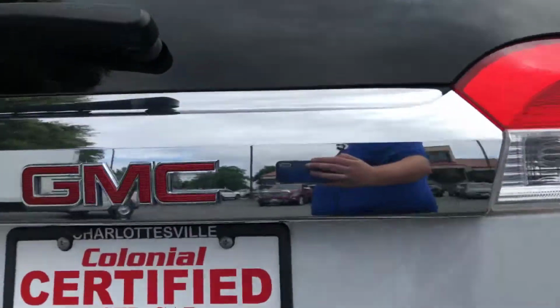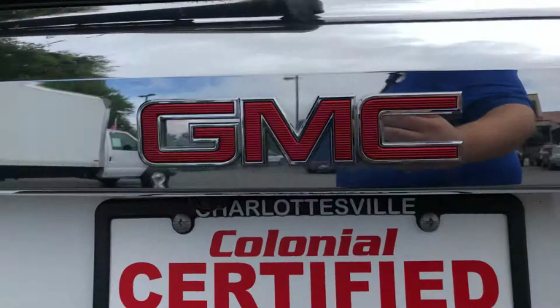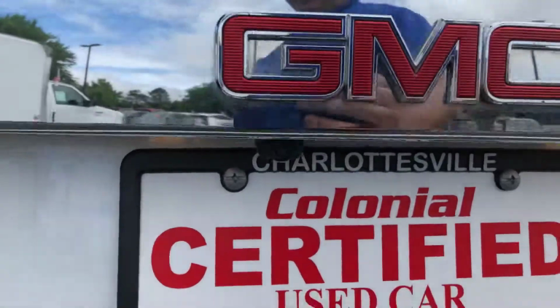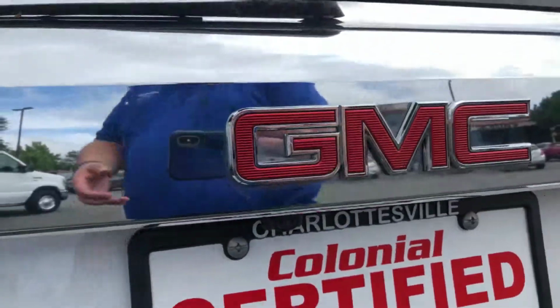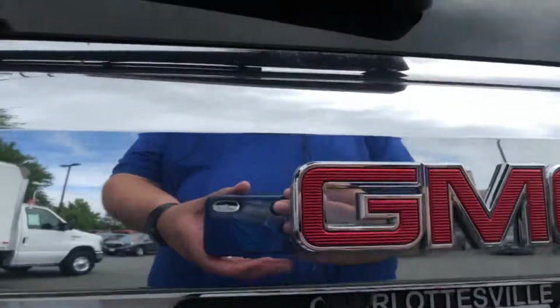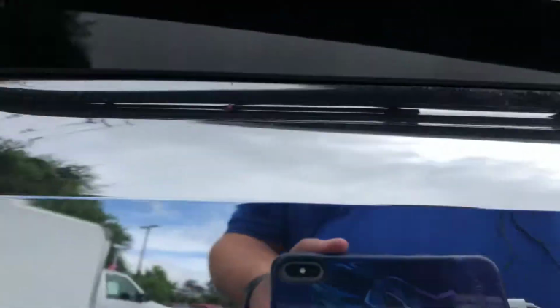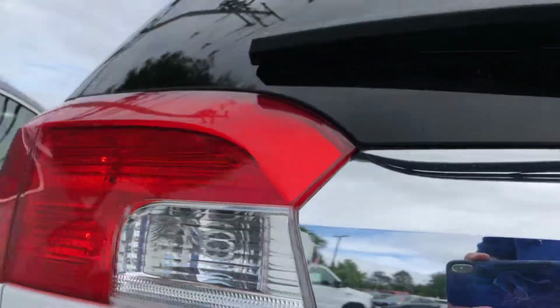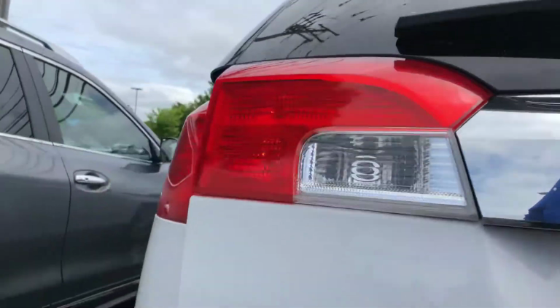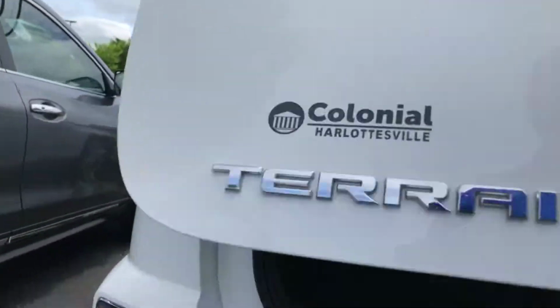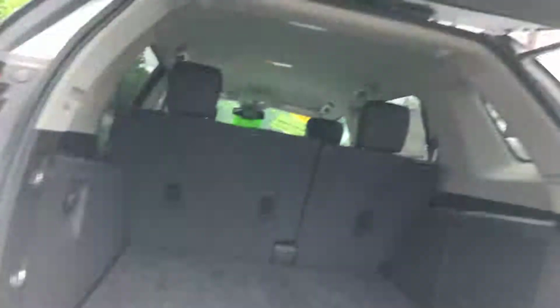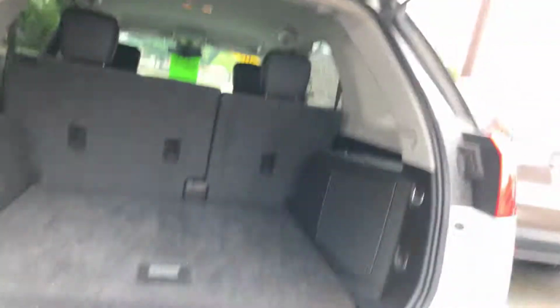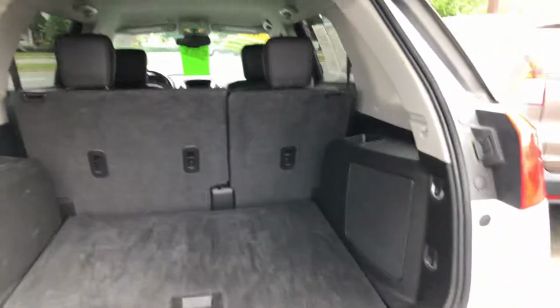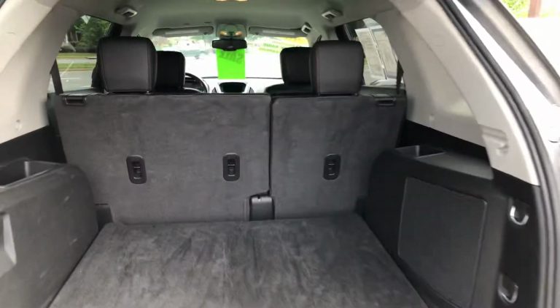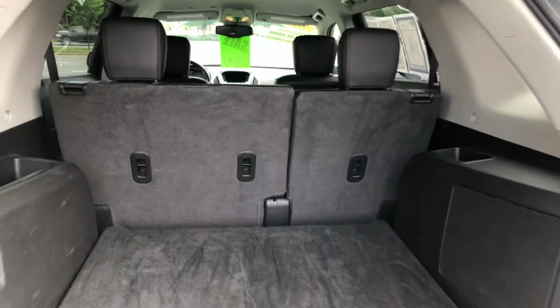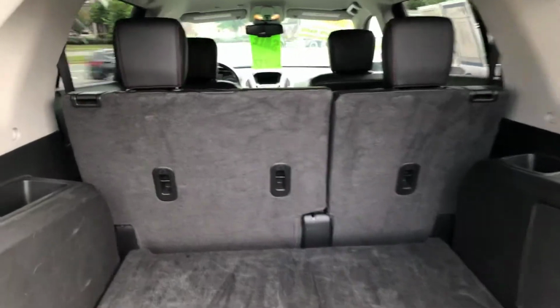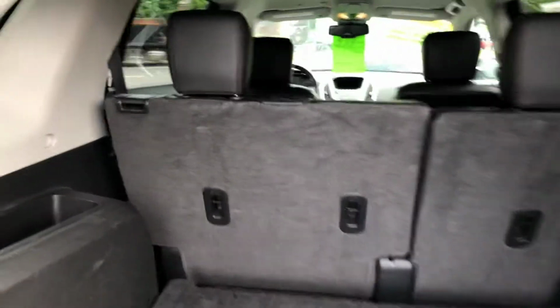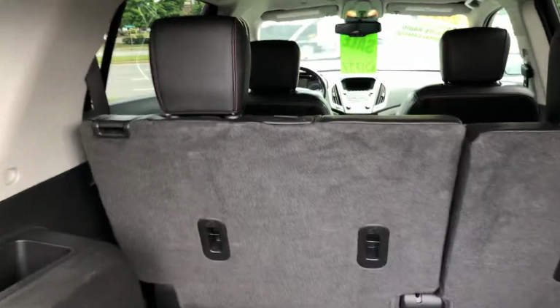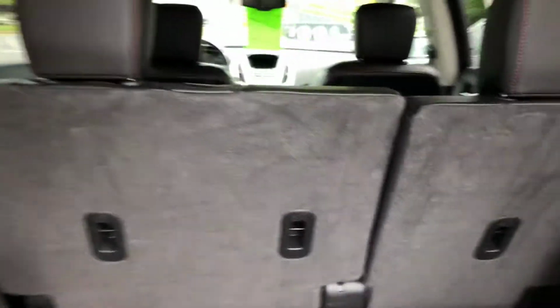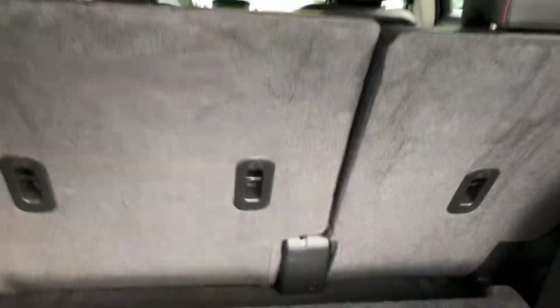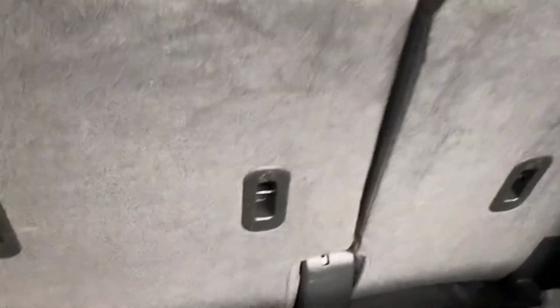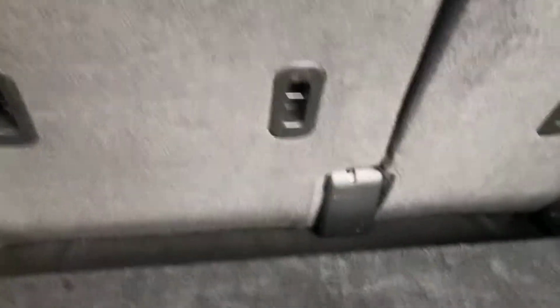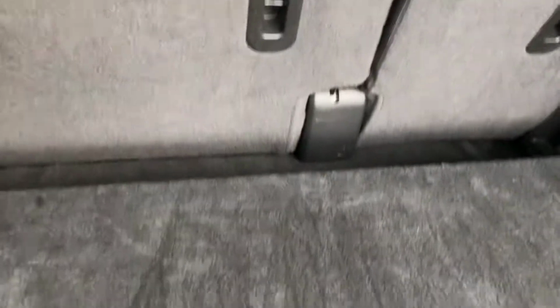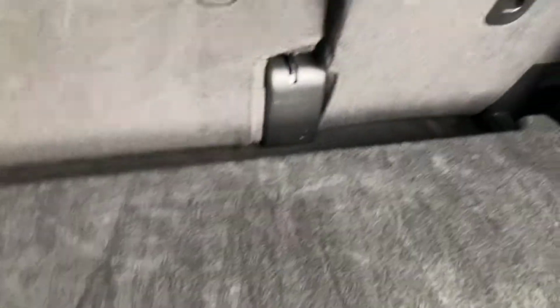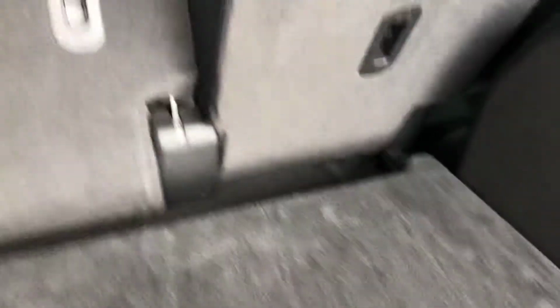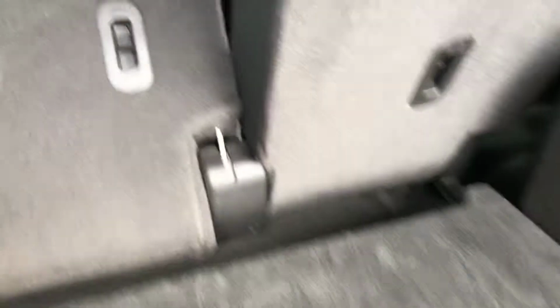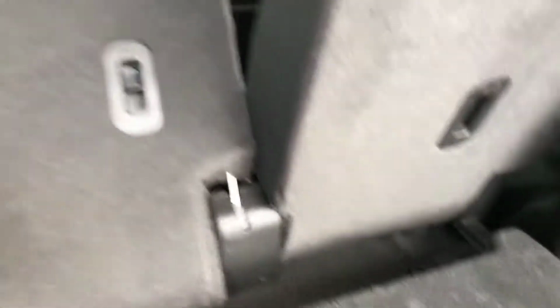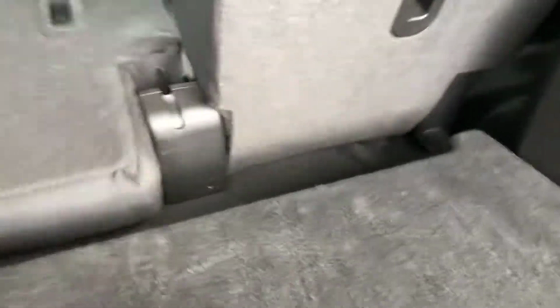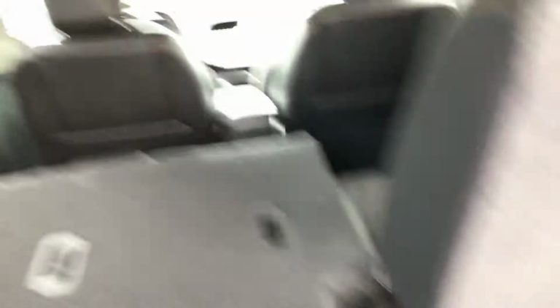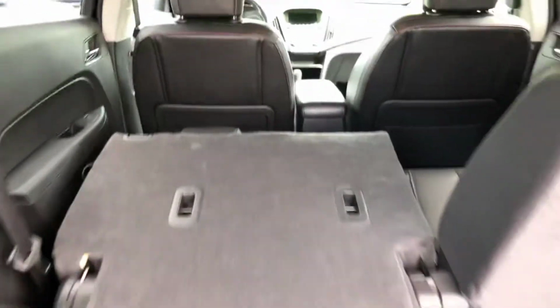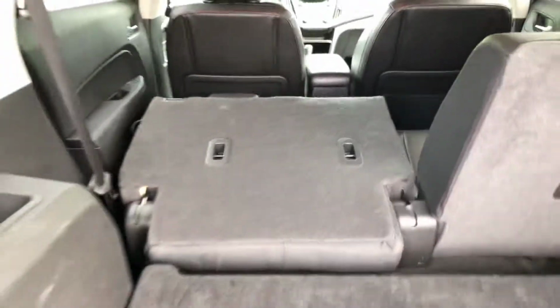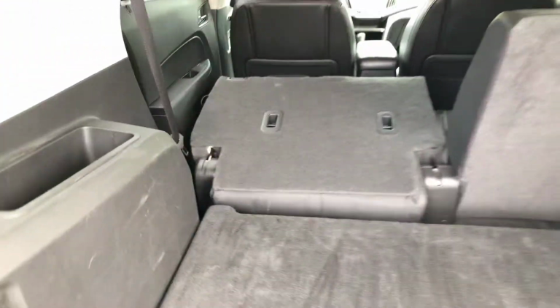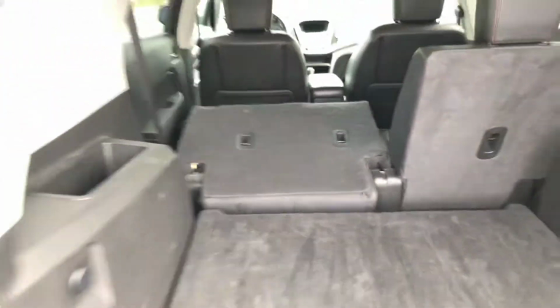This is your backup camera right here. Plenty of trunk room. And you can fold those seats down for additional storage.